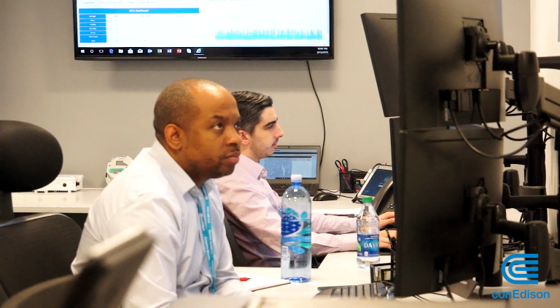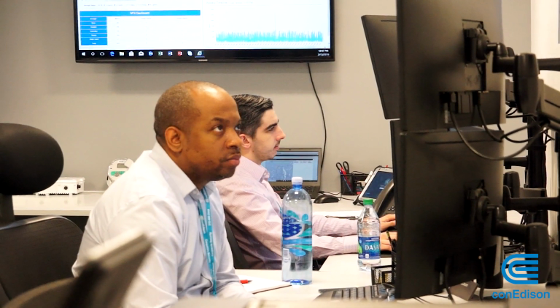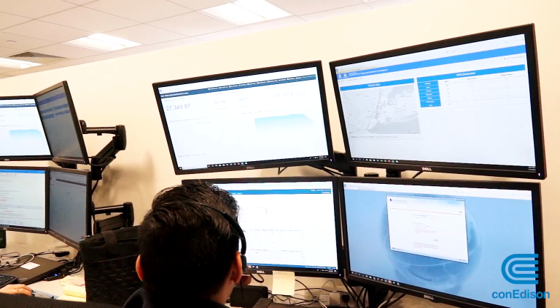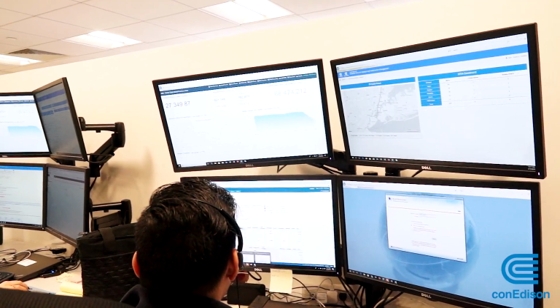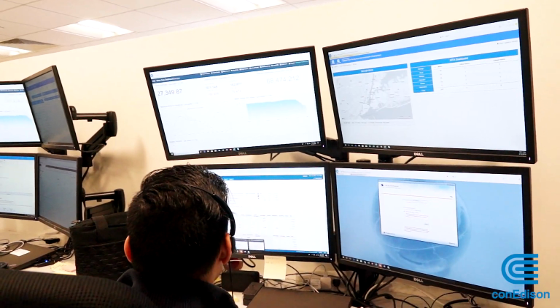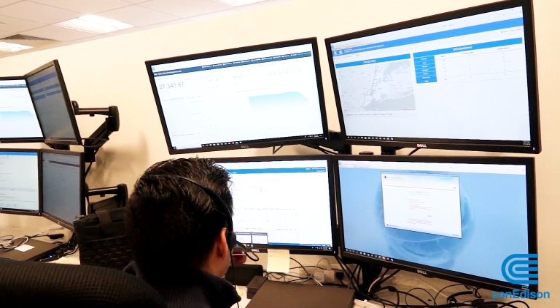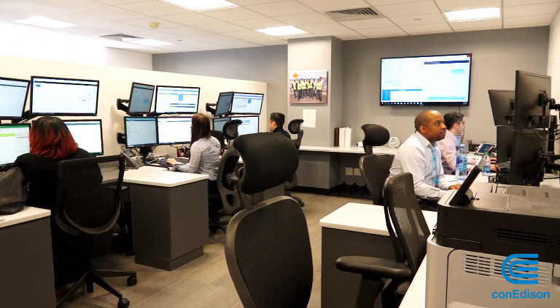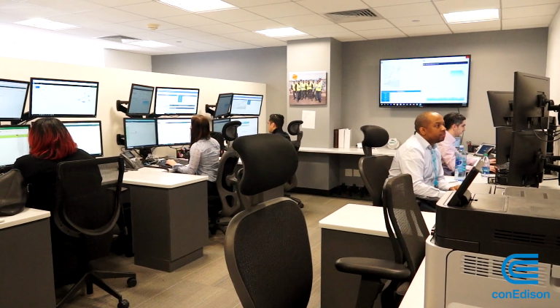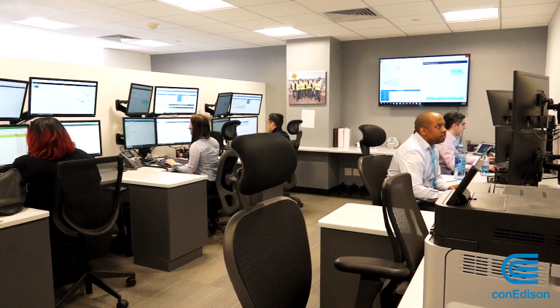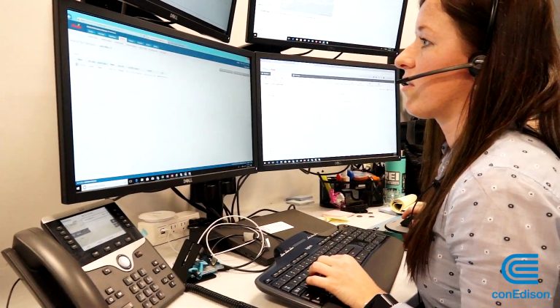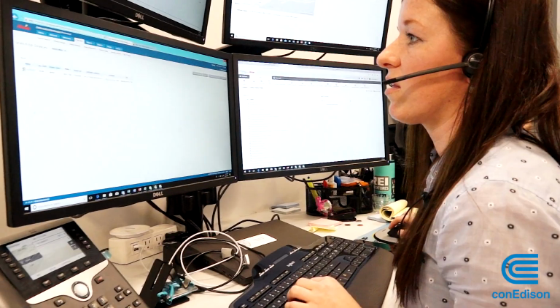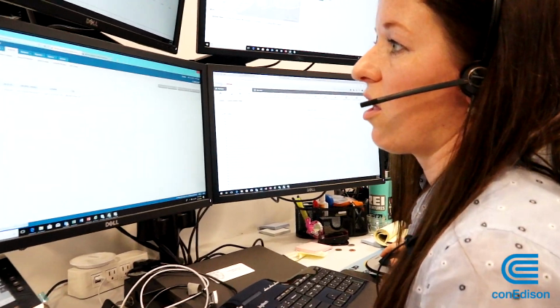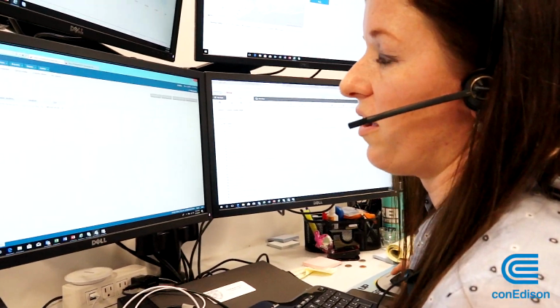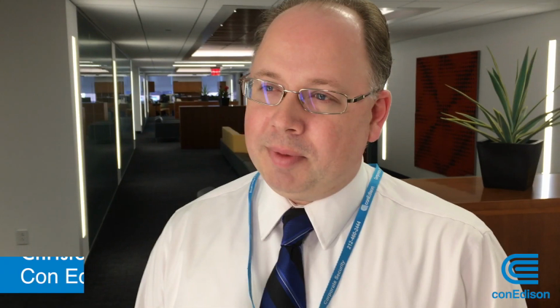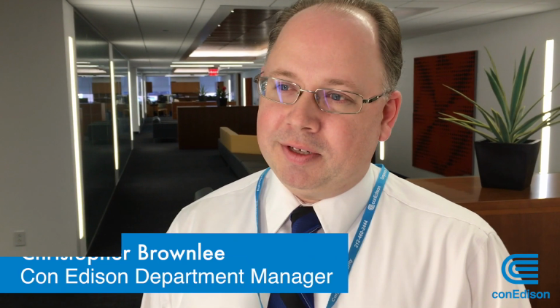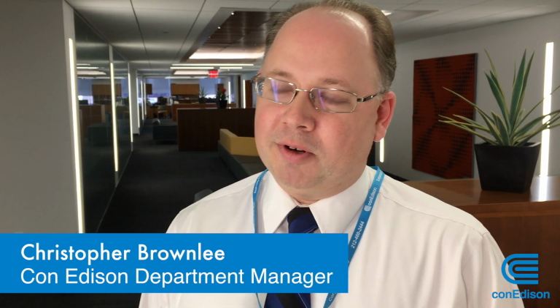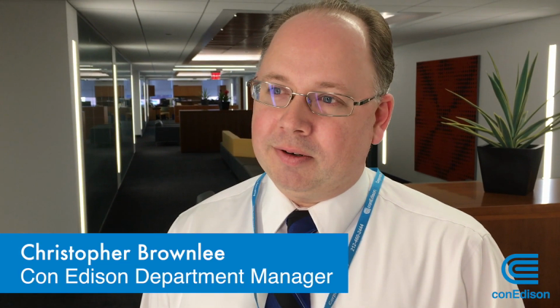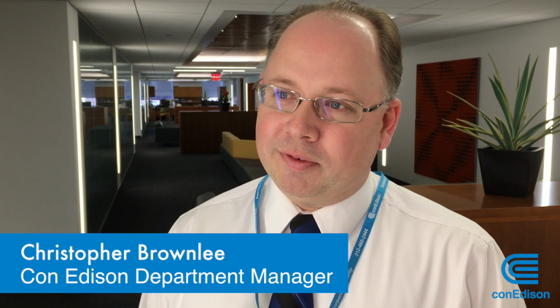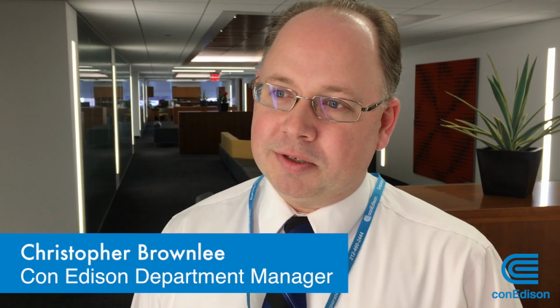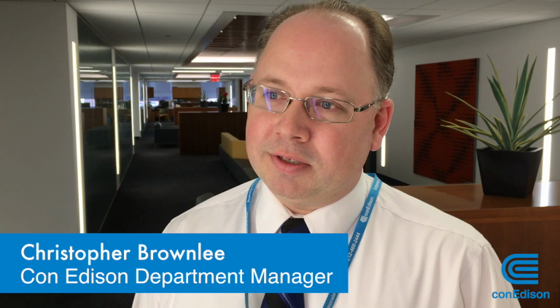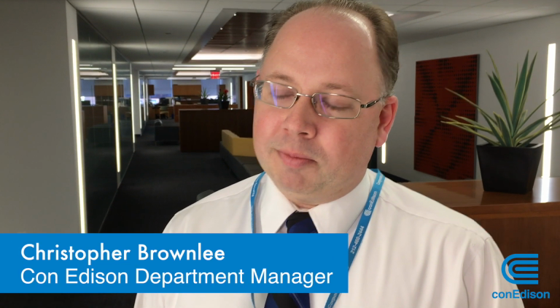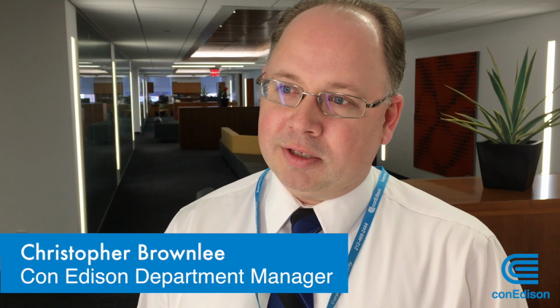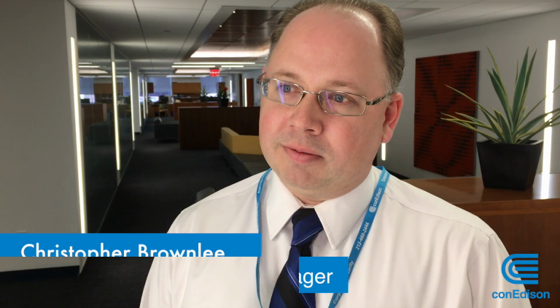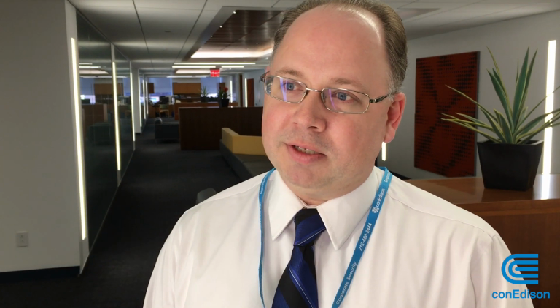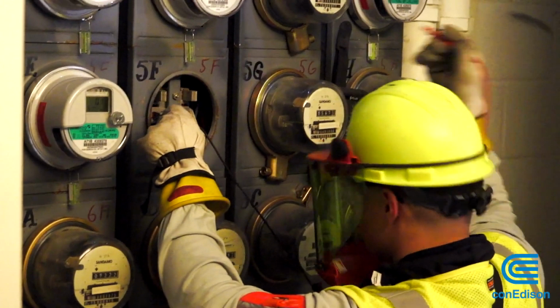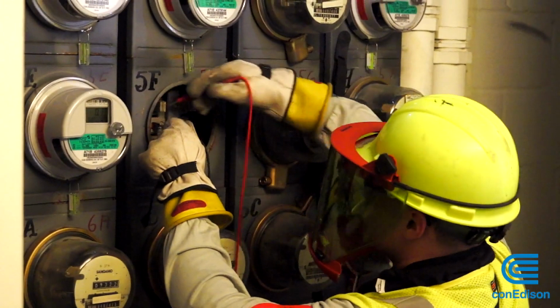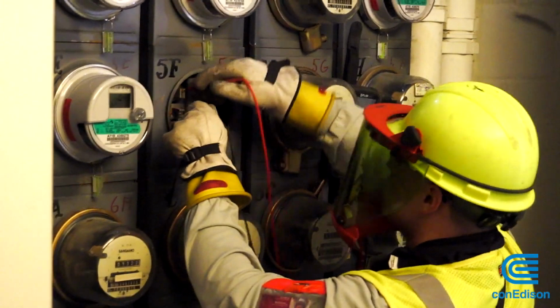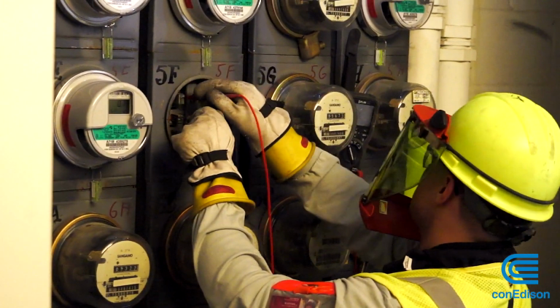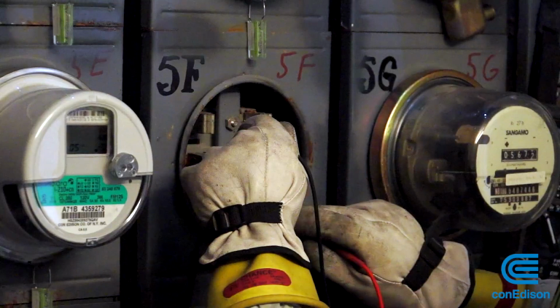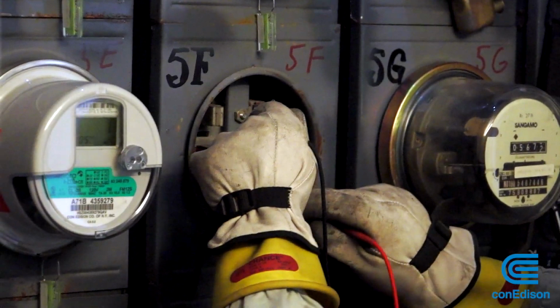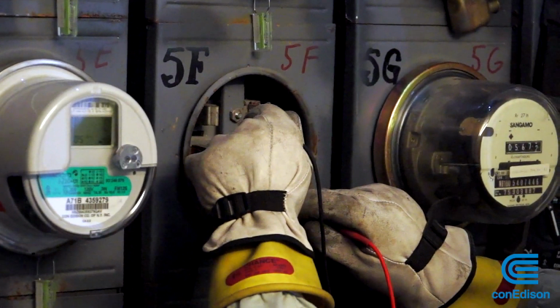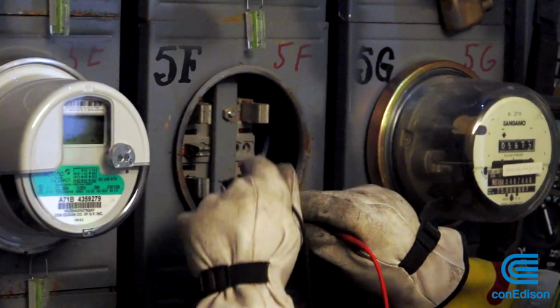This smart meter control room is staffed 24/7, all part of a safety and customer service strategy. The main benefits of the smart meter are improved customer service, improved customer response during outages, and, of course, our number one priority is always customer safety.